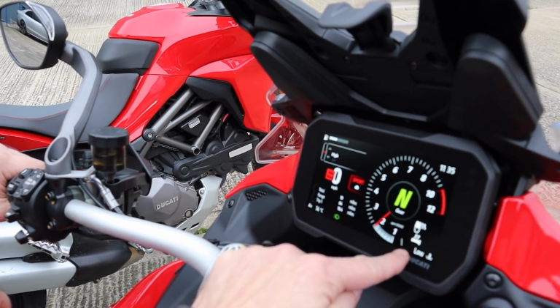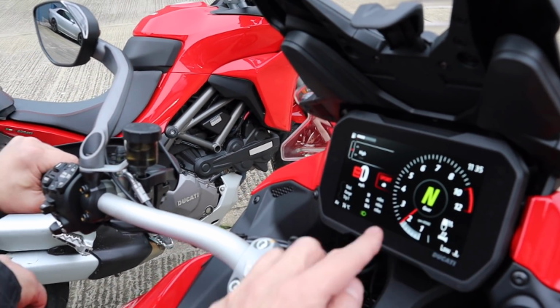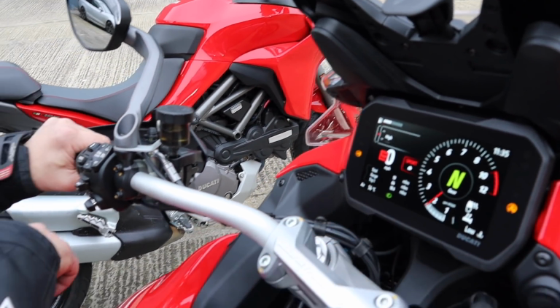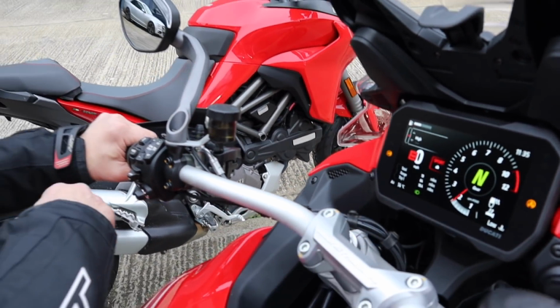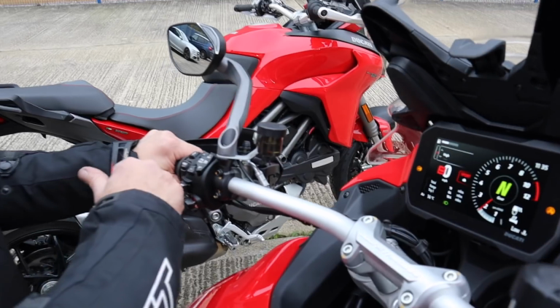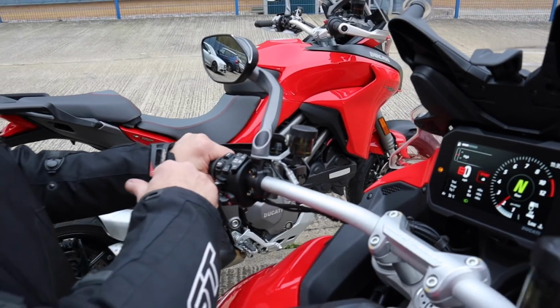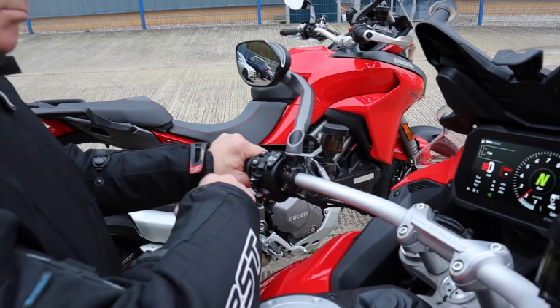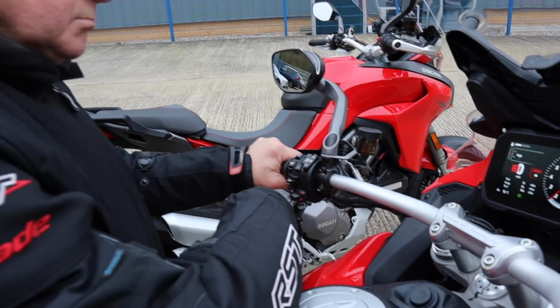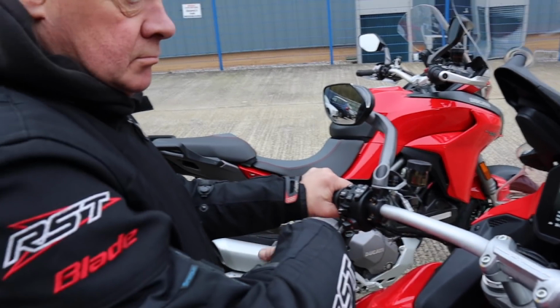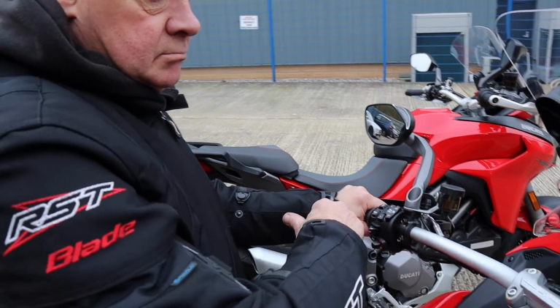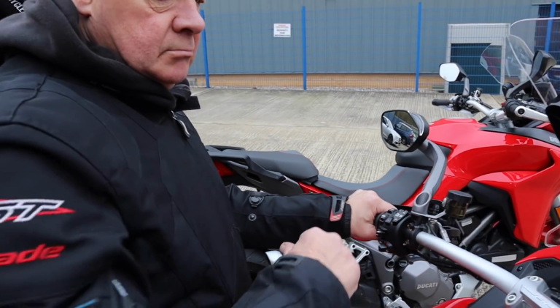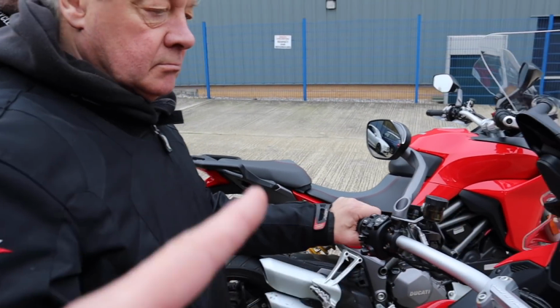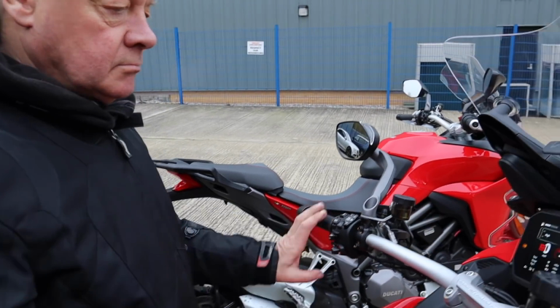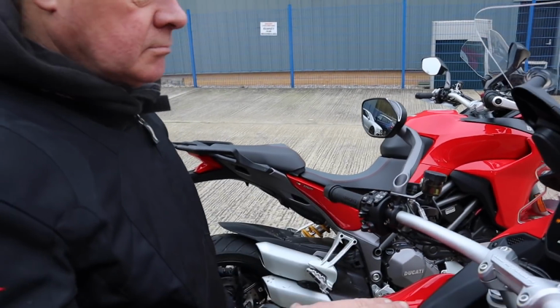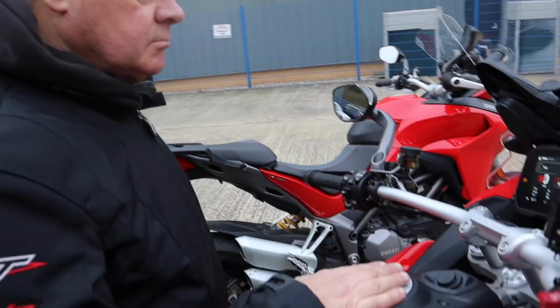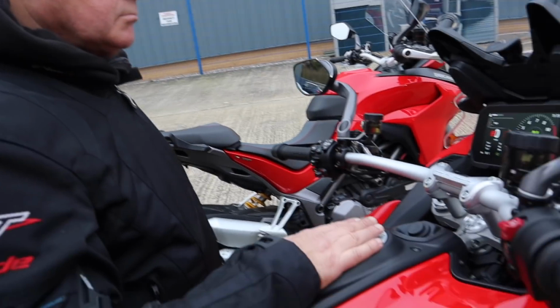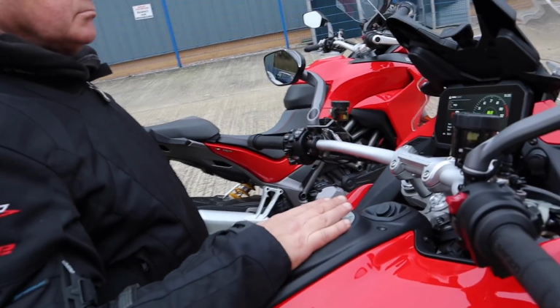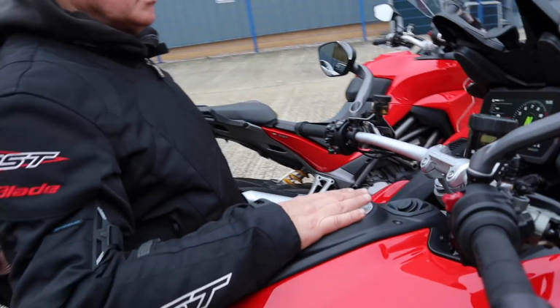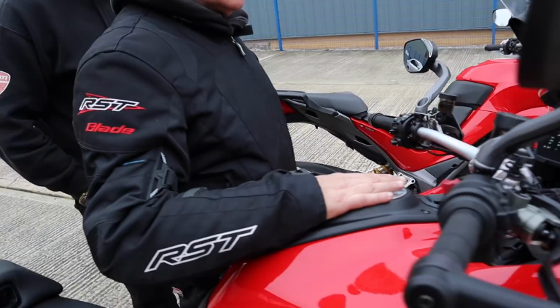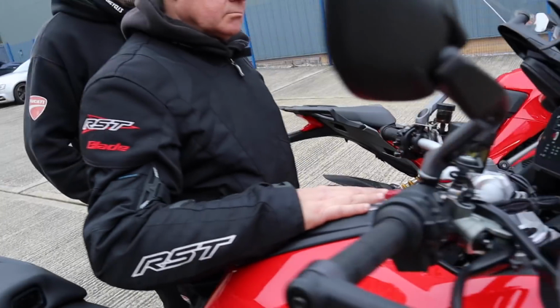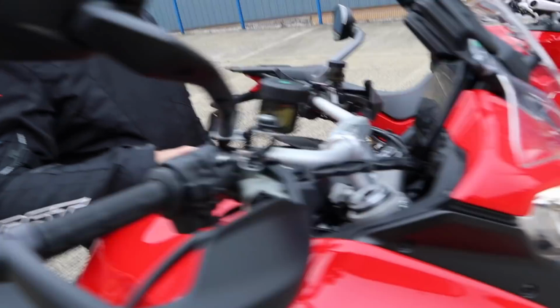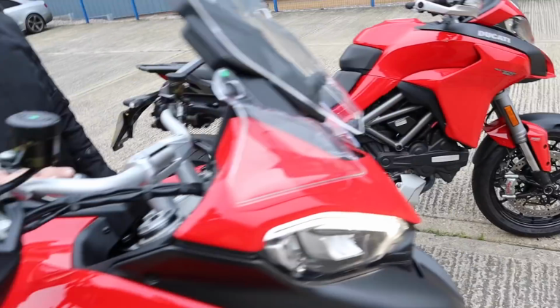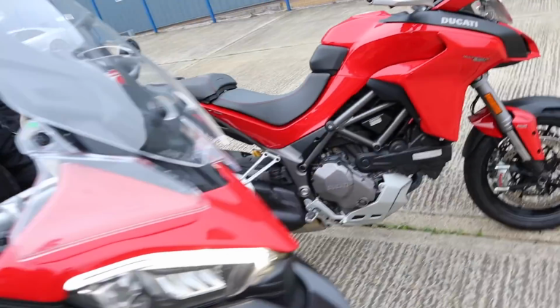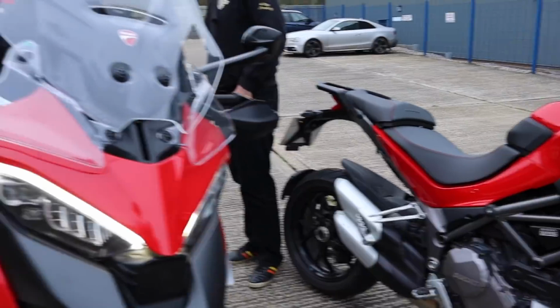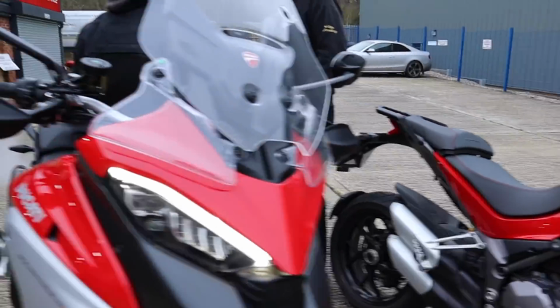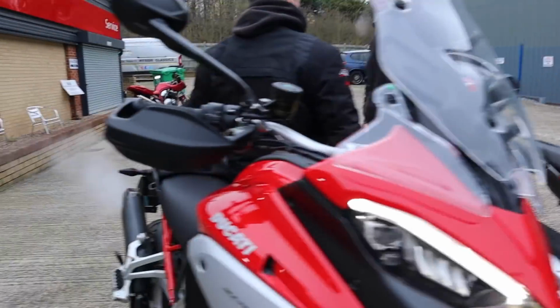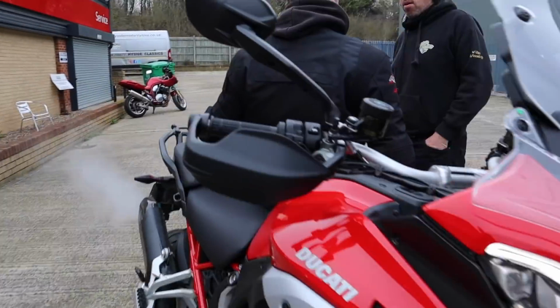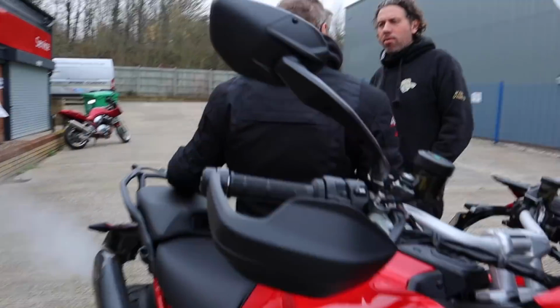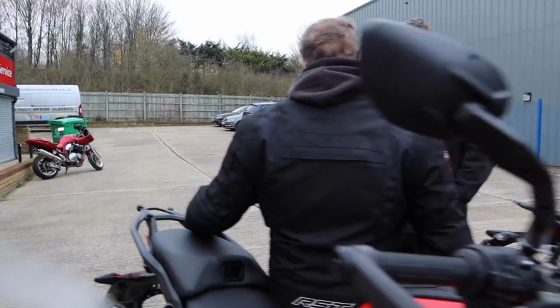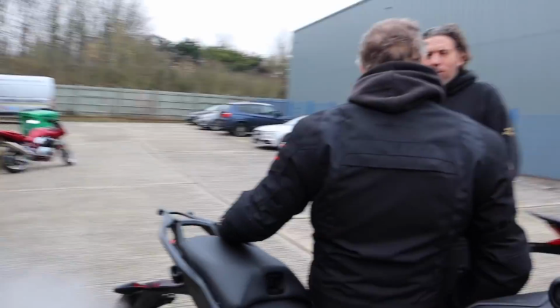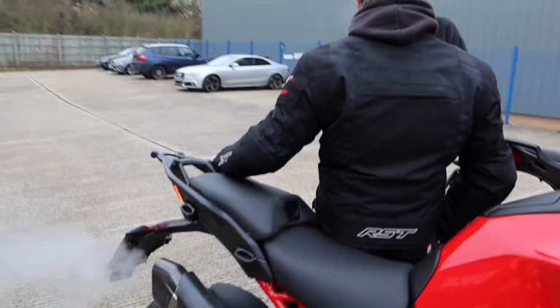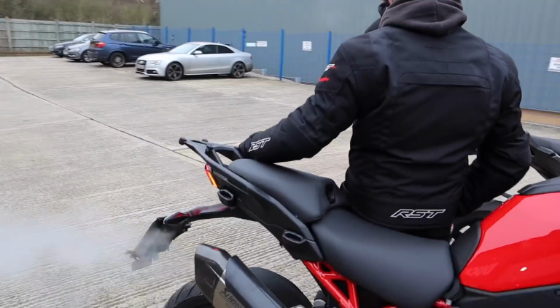So you're ready to go. I'm back to basics with the 1260. Let's get the gear on and get out of here.